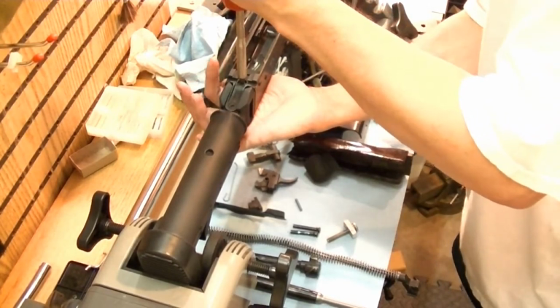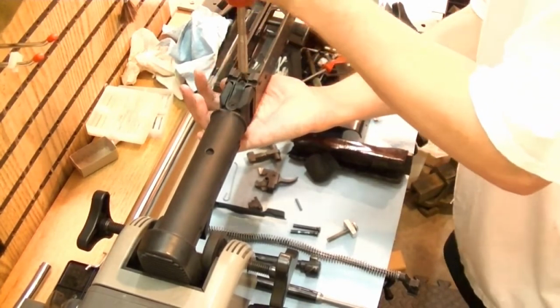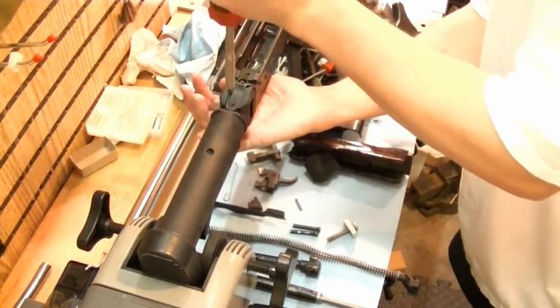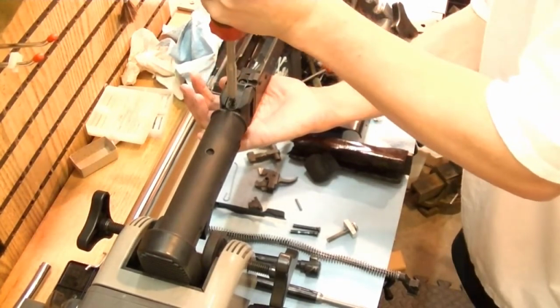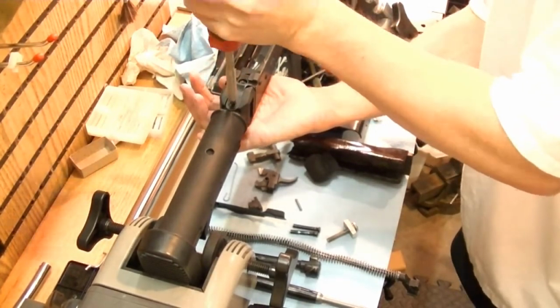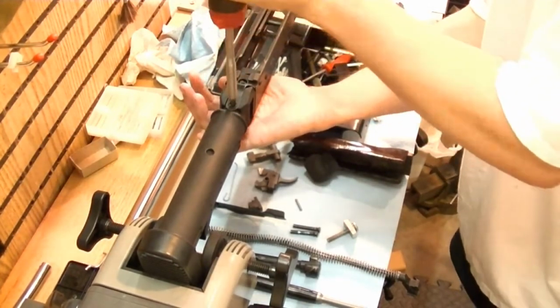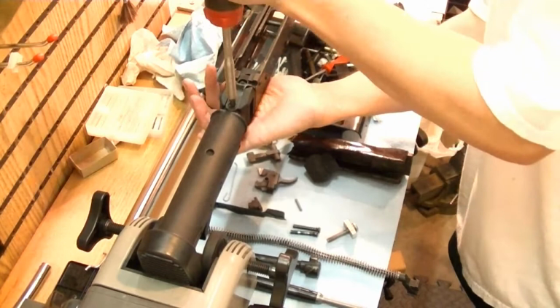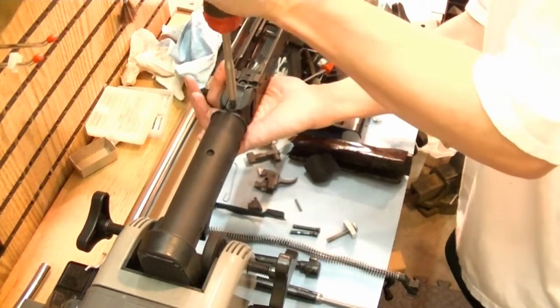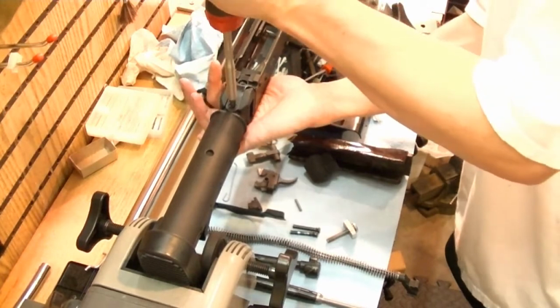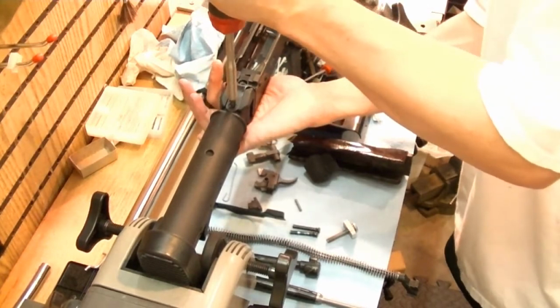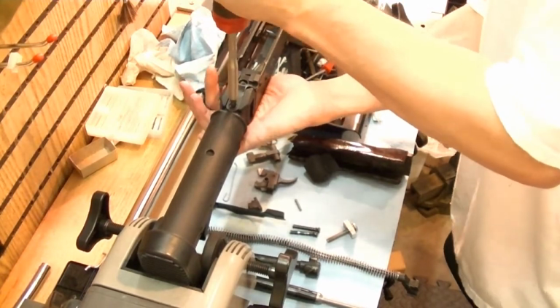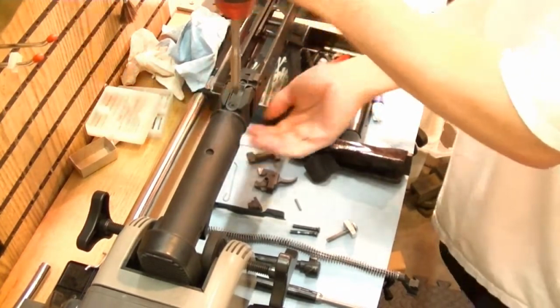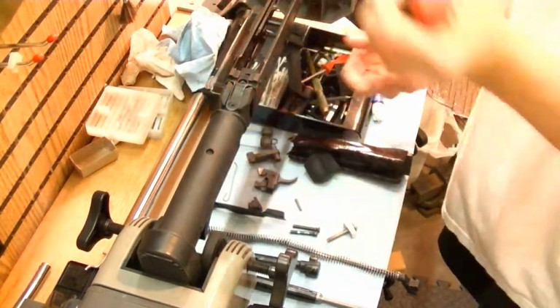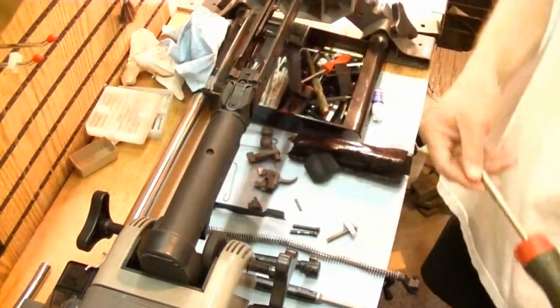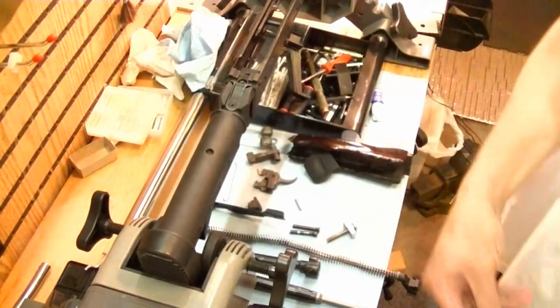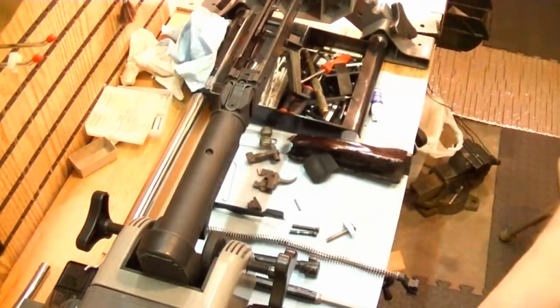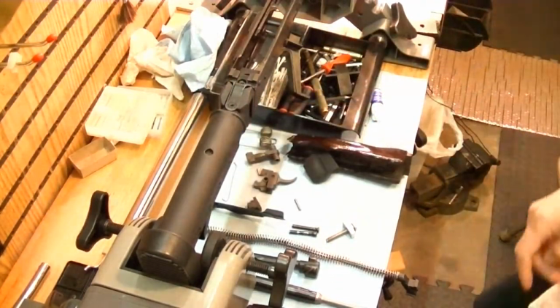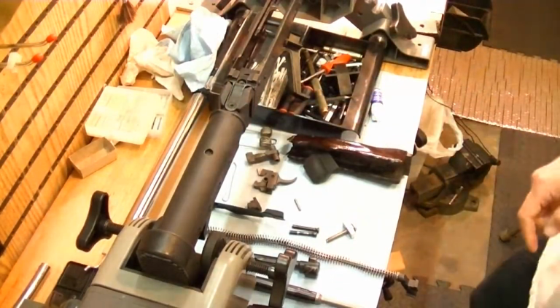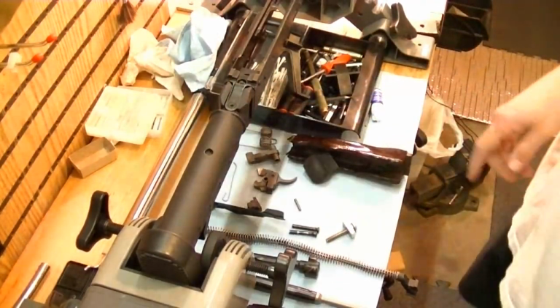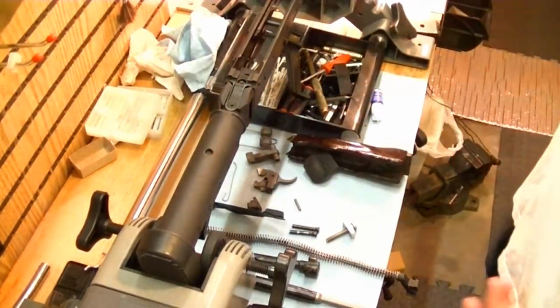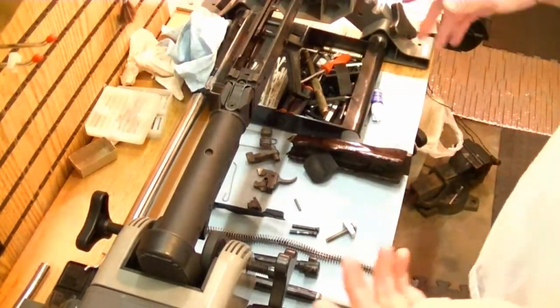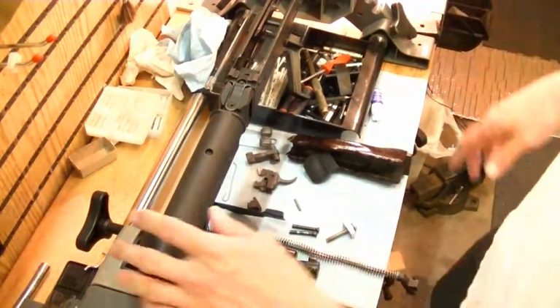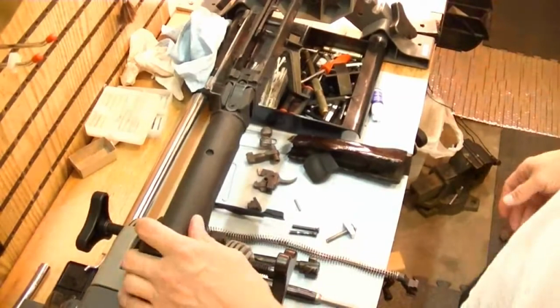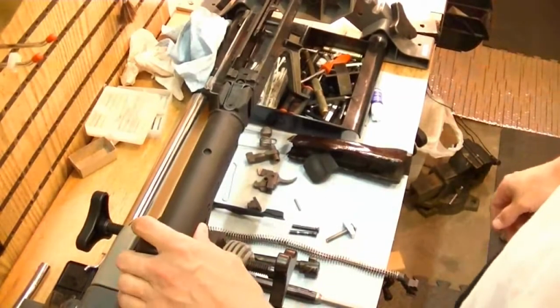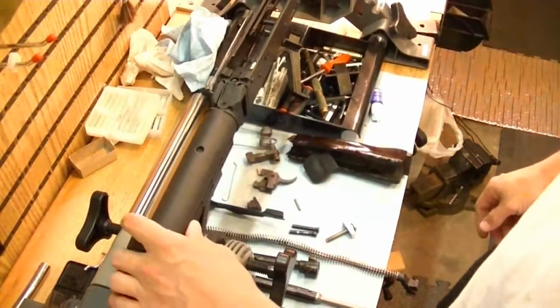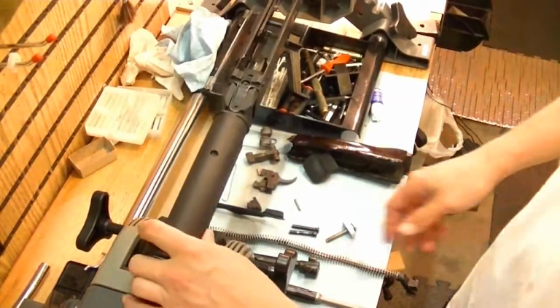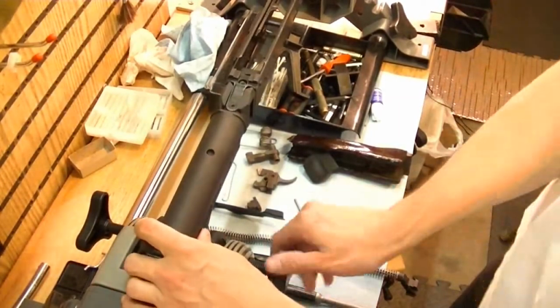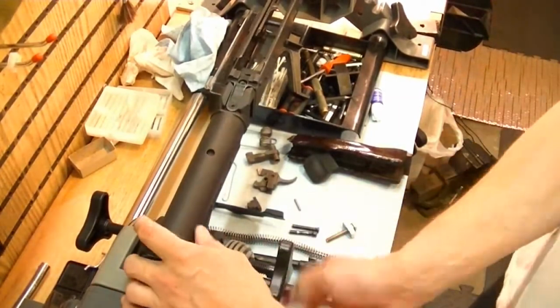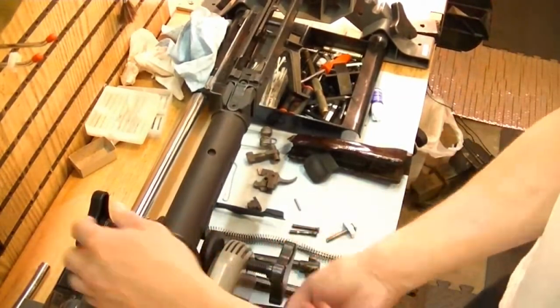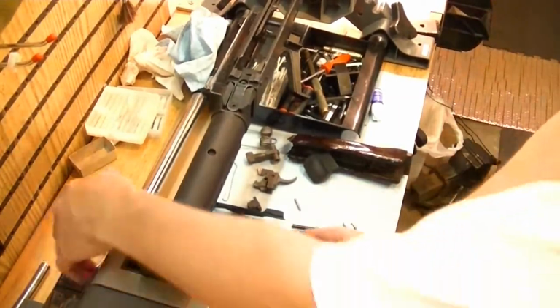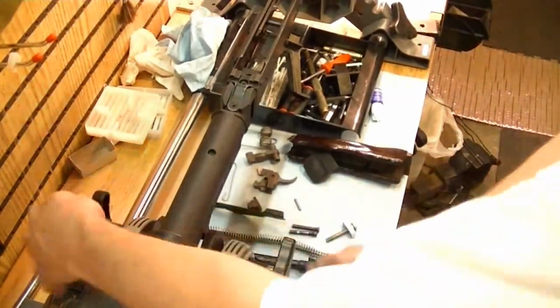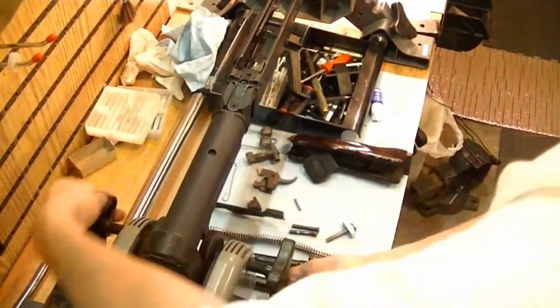And with these, the screws are going into polymer so they don't have to be real tight. All right, now we've got a good hole for our setup here.